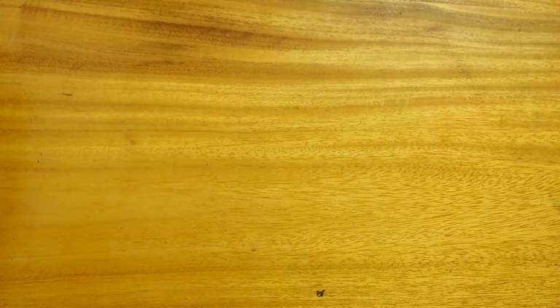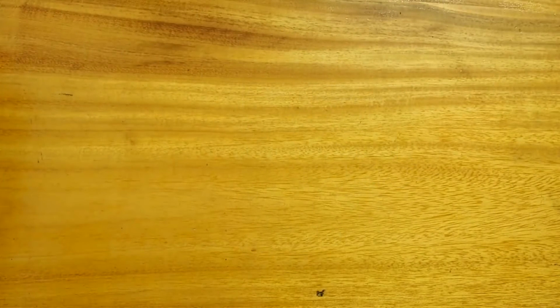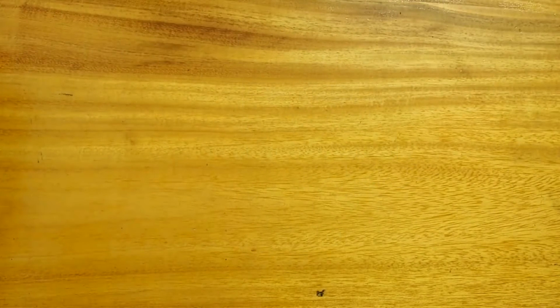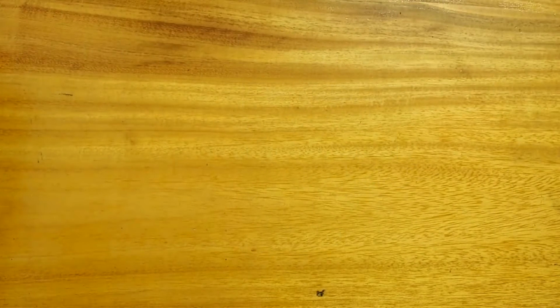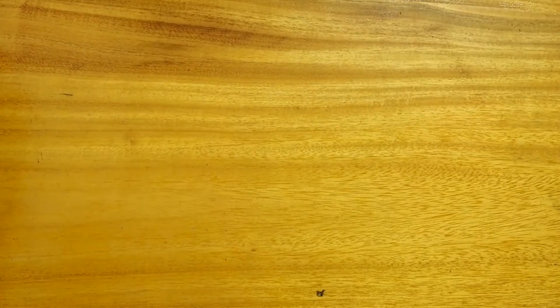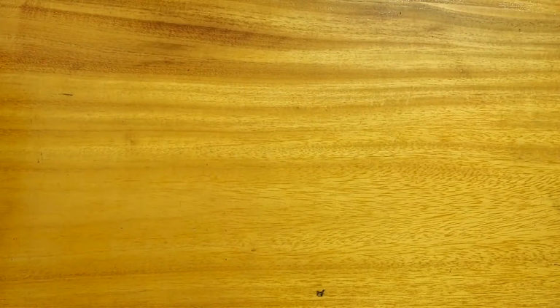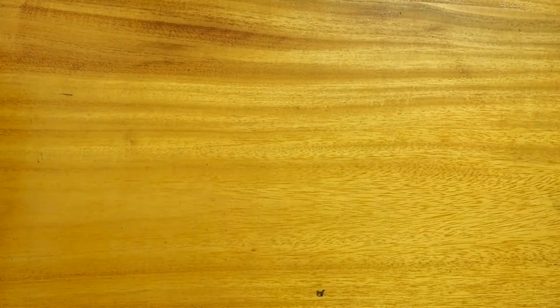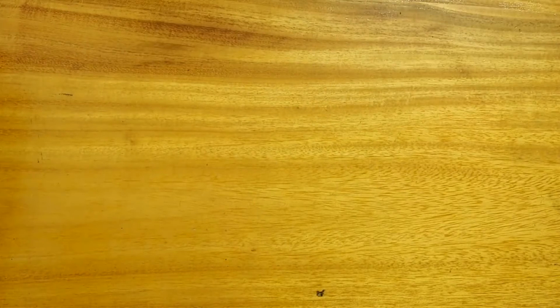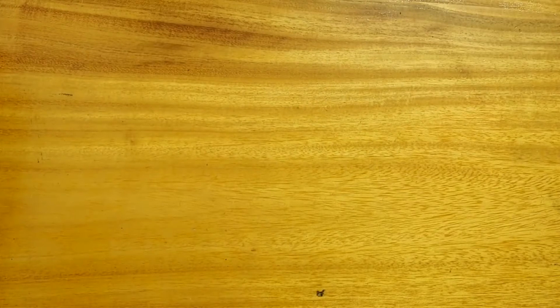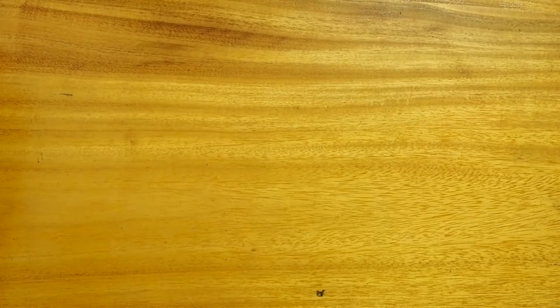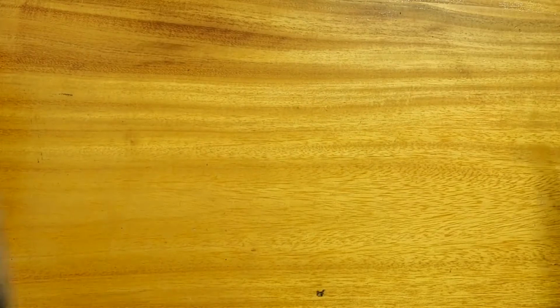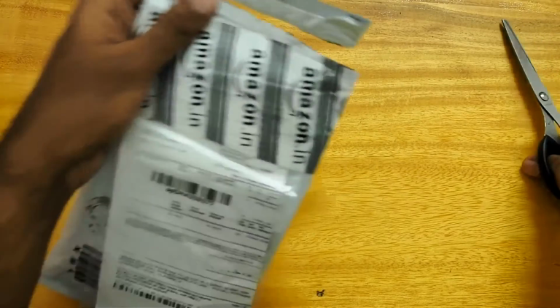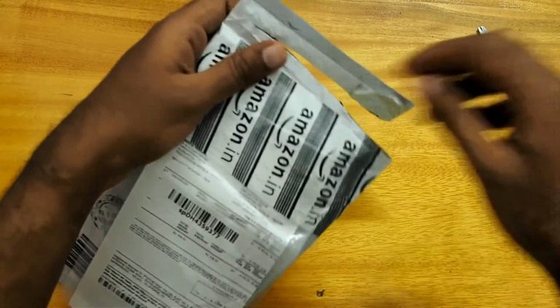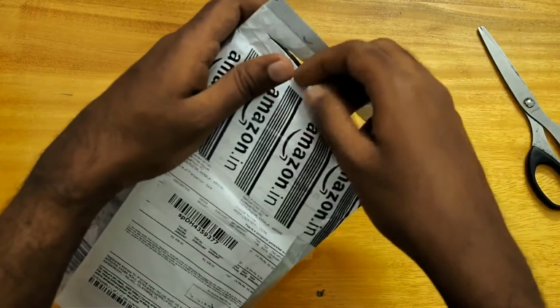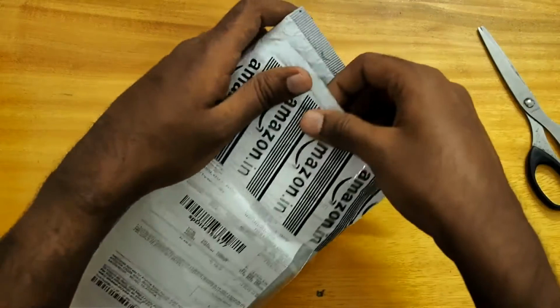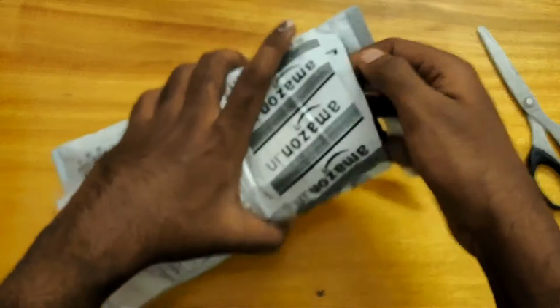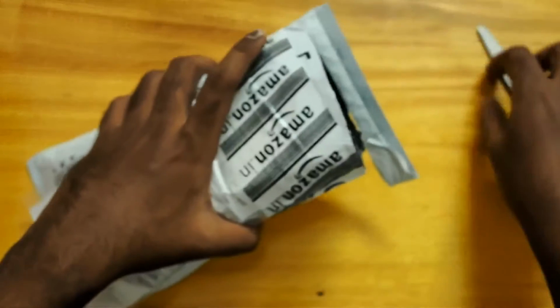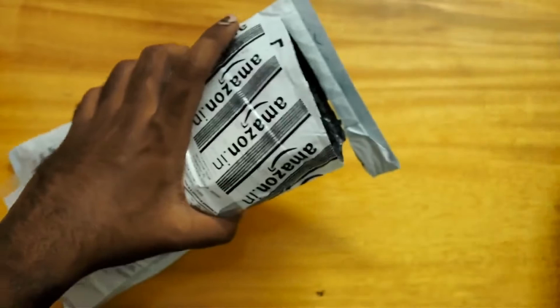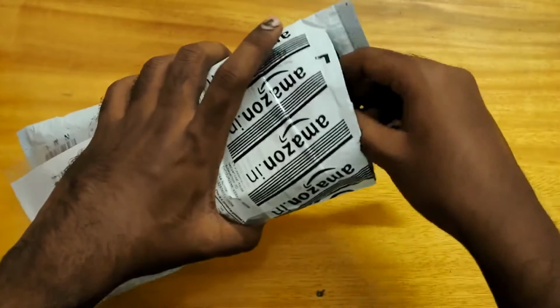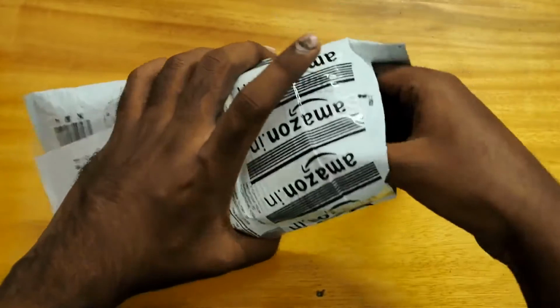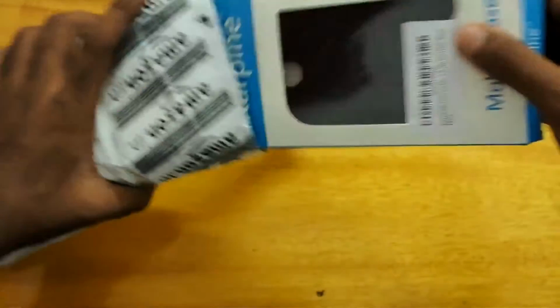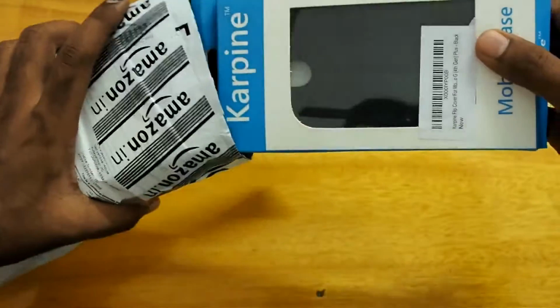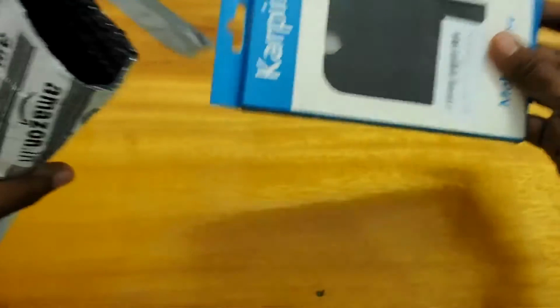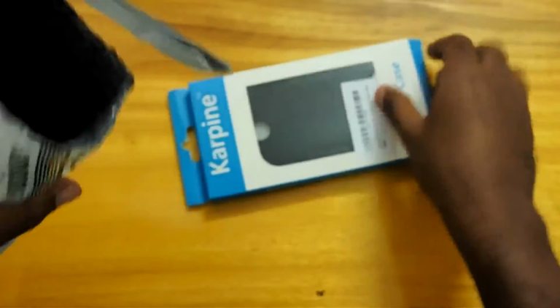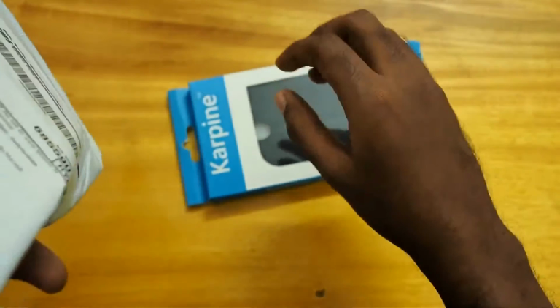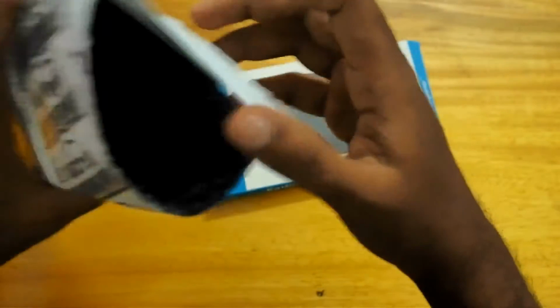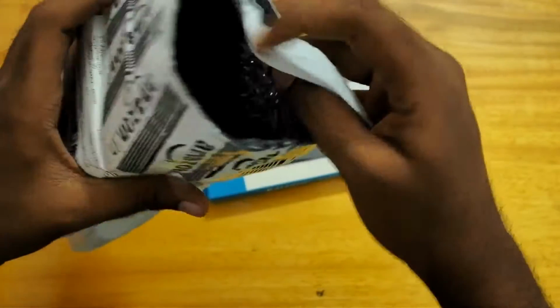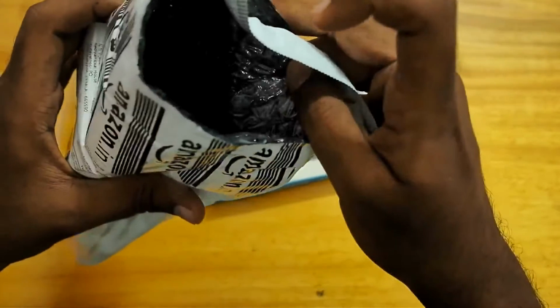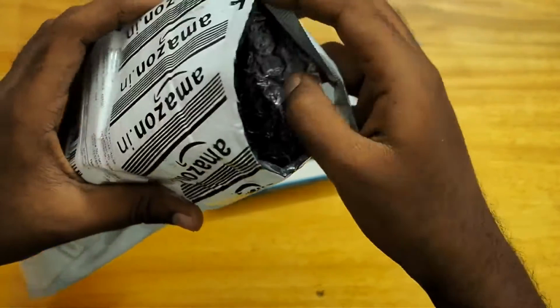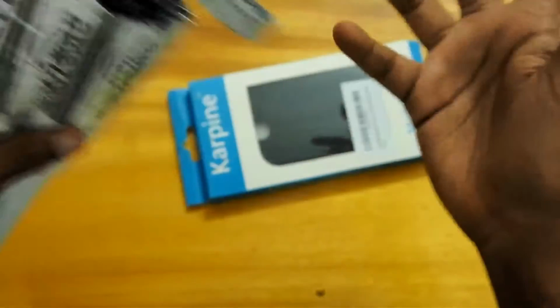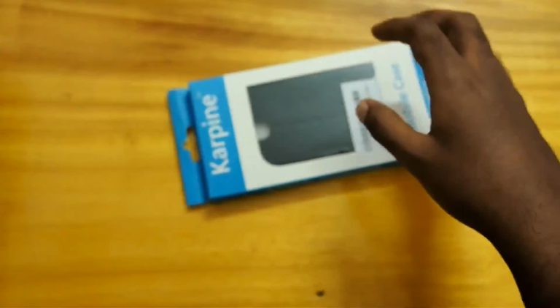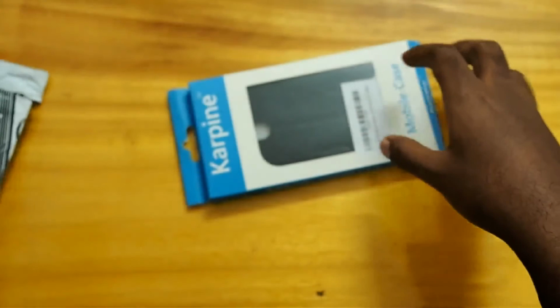I'm gonna cut this cover off of this screen. Here we have the cover and there is nothing else in the box.